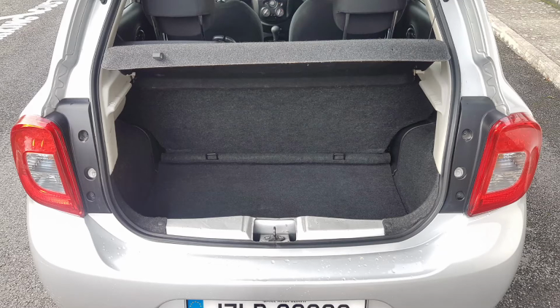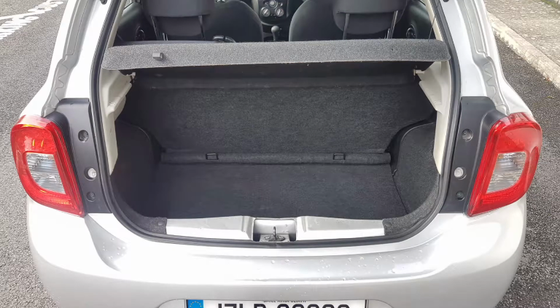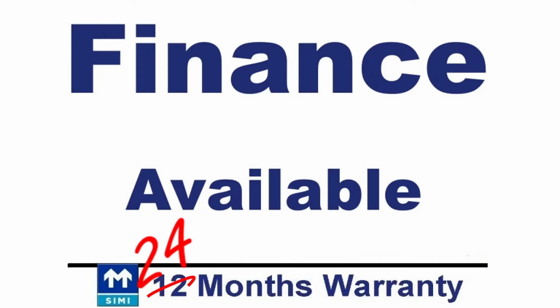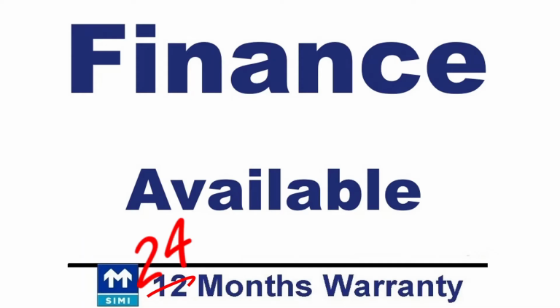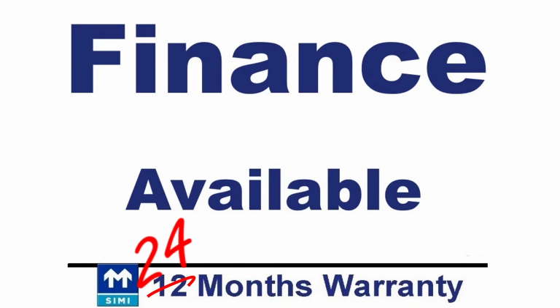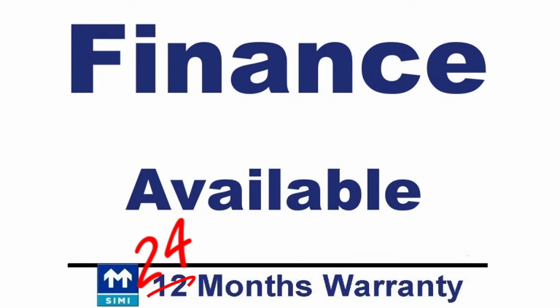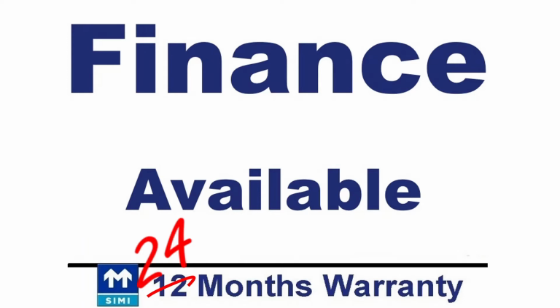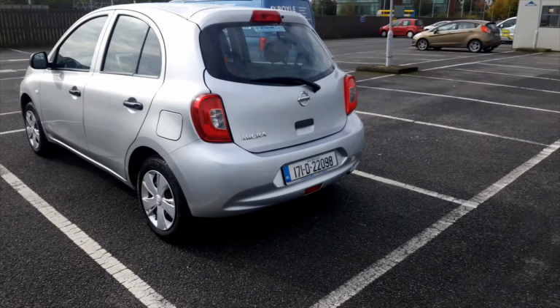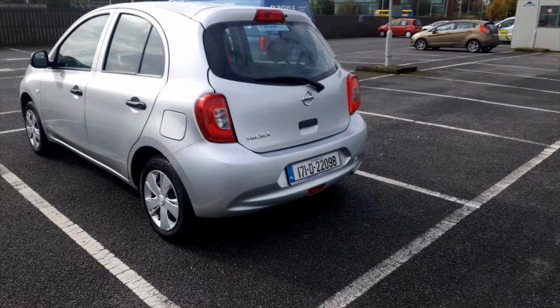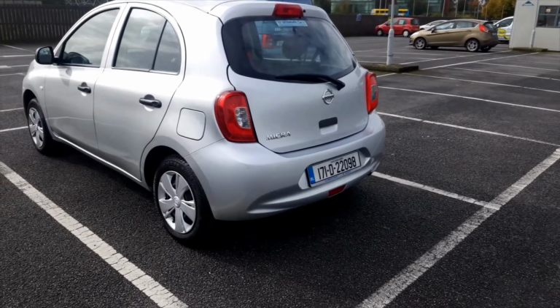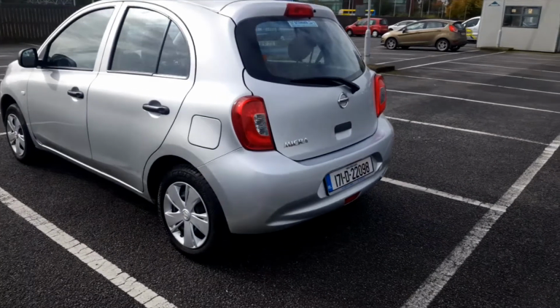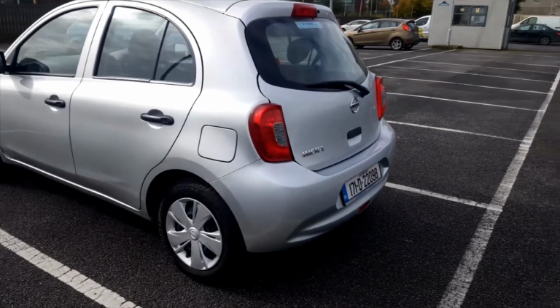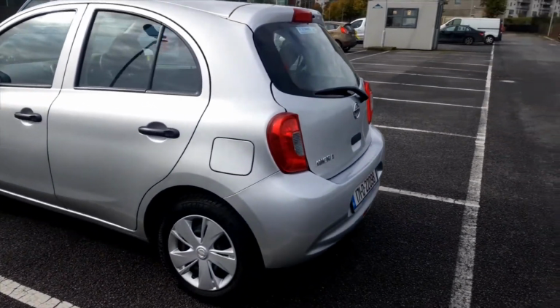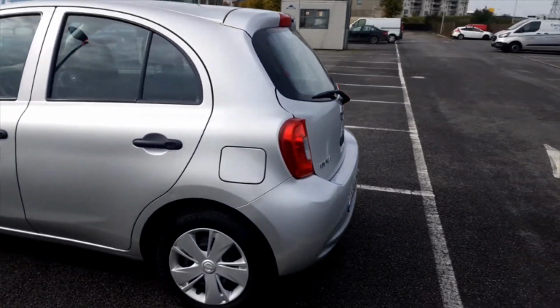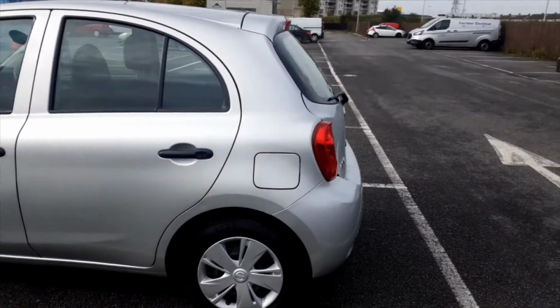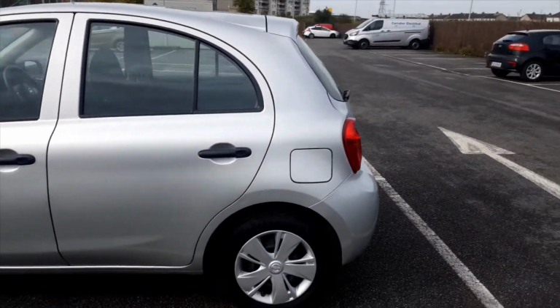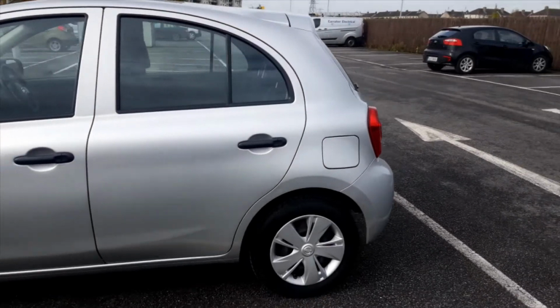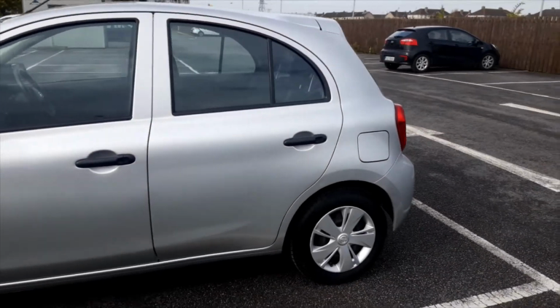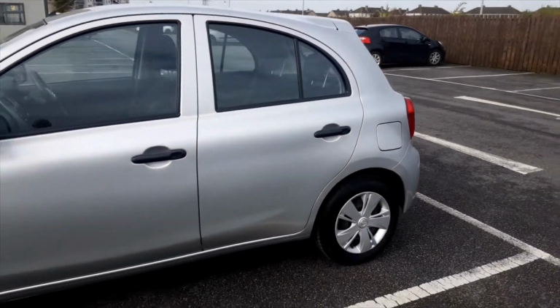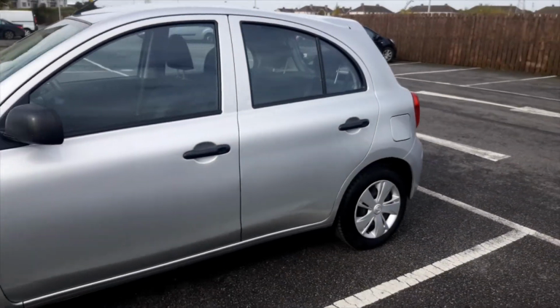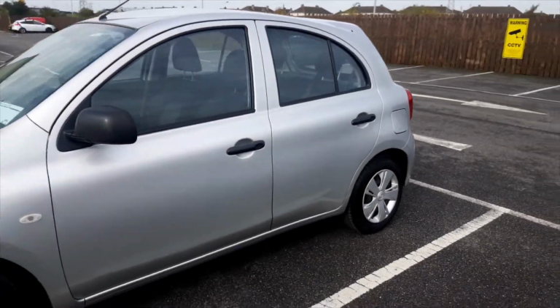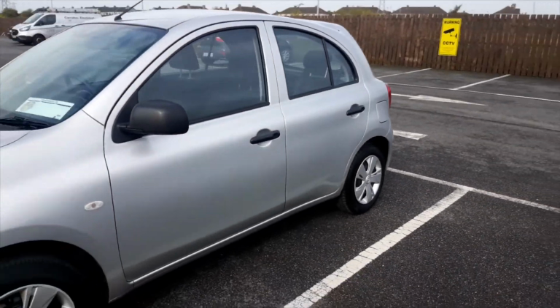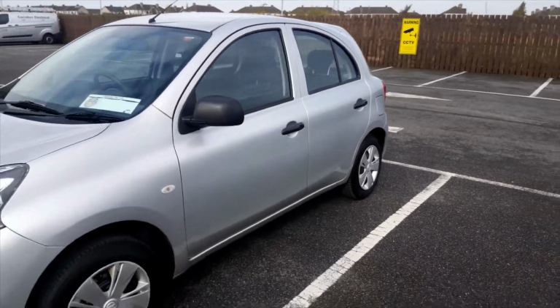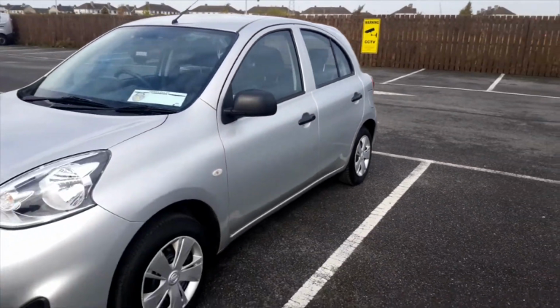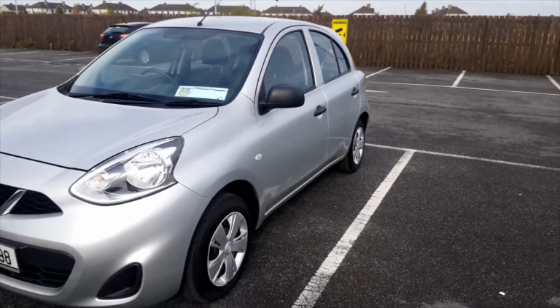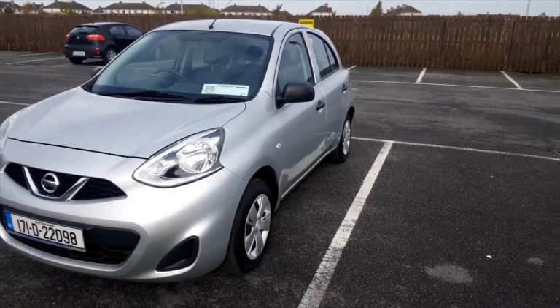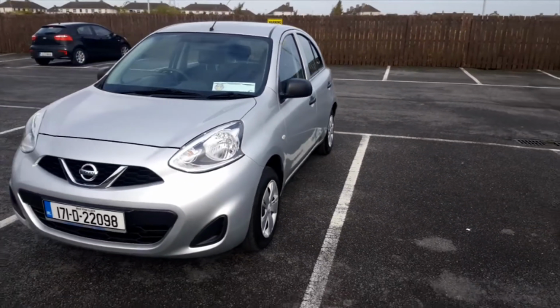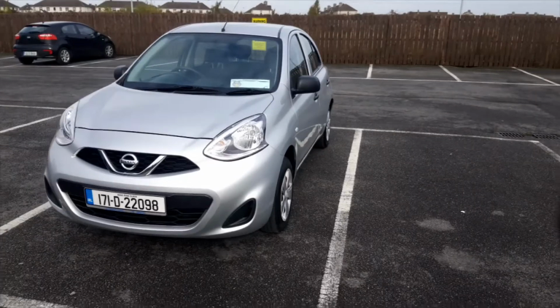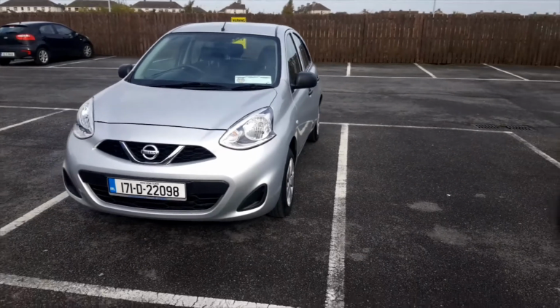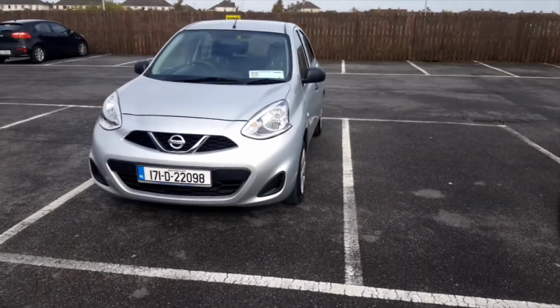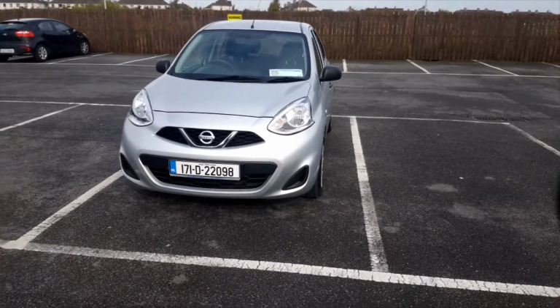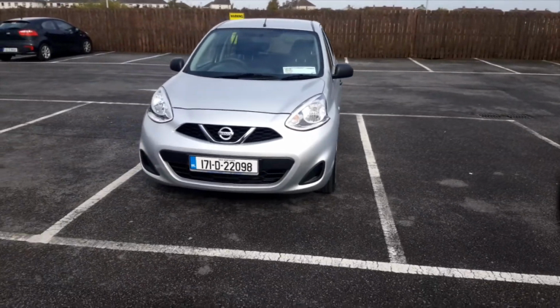Finance is available with a low APR of 6.9%, and finance is available even for those with a poor credit history. Extended warranties of 12 or 24 months are available — that's up to two years' peace of mind.